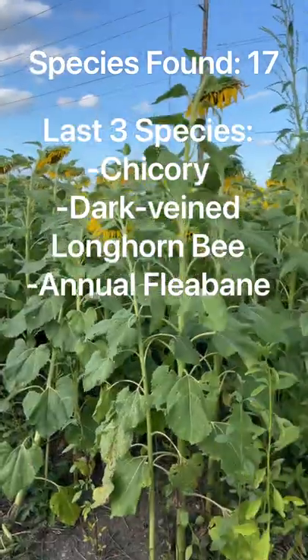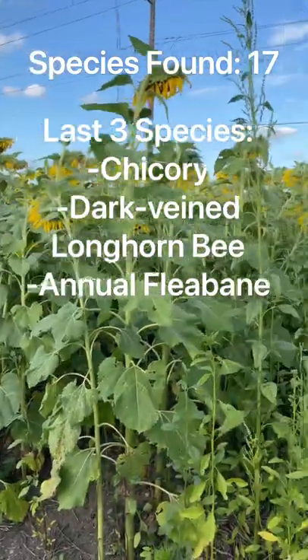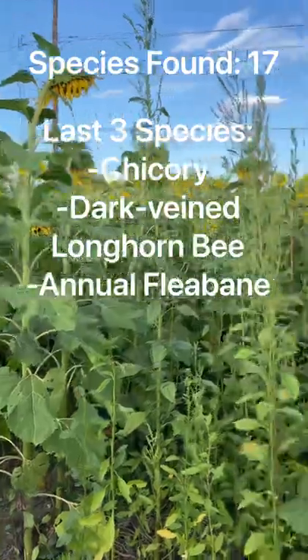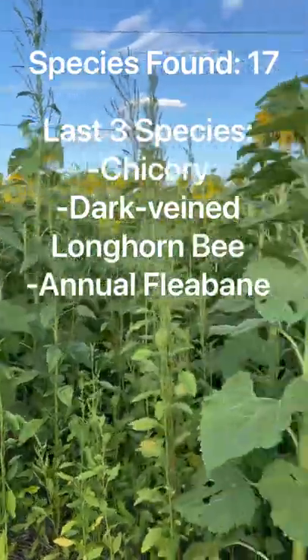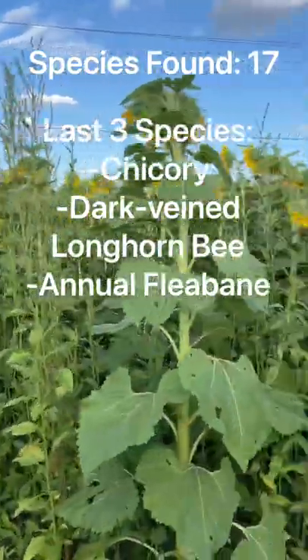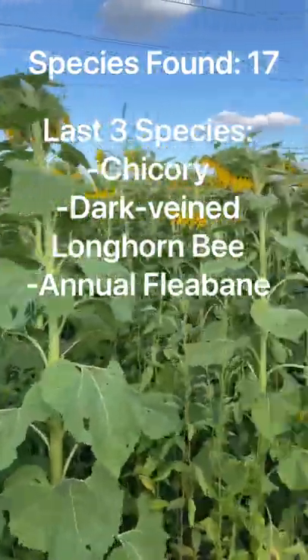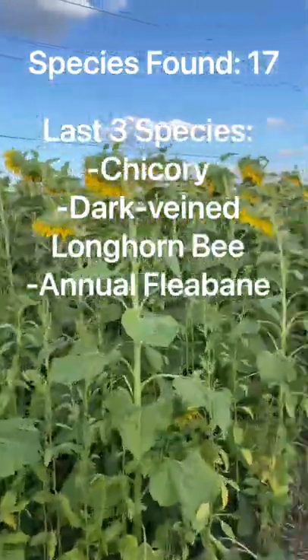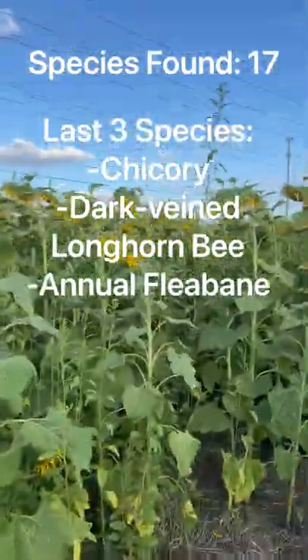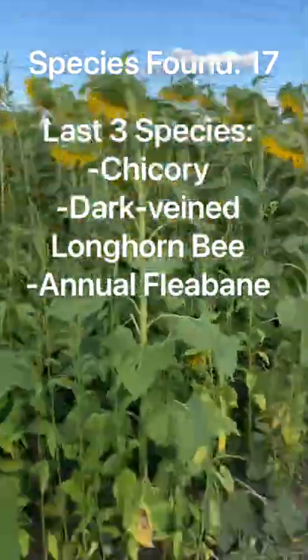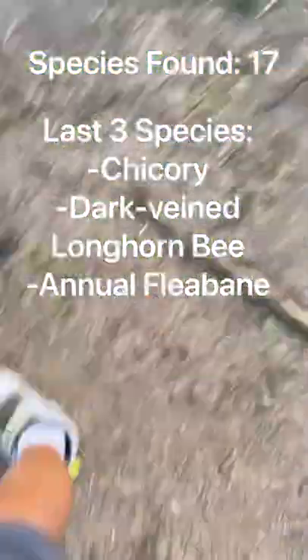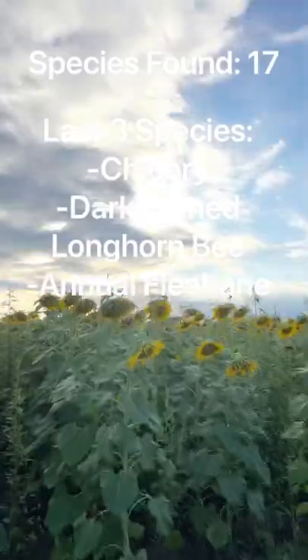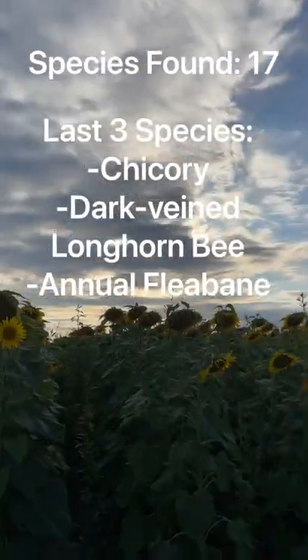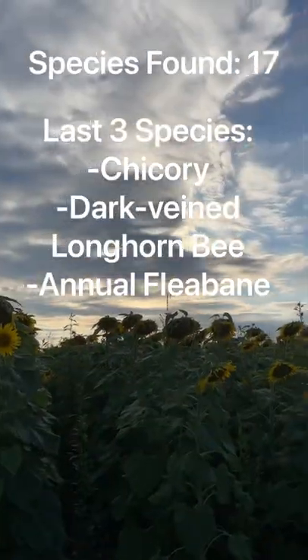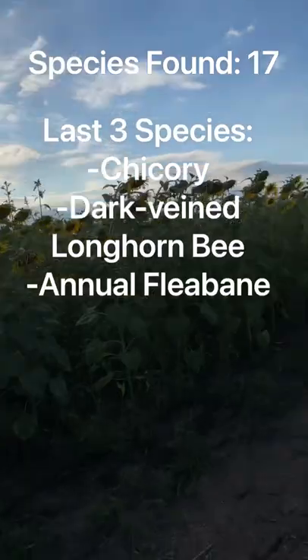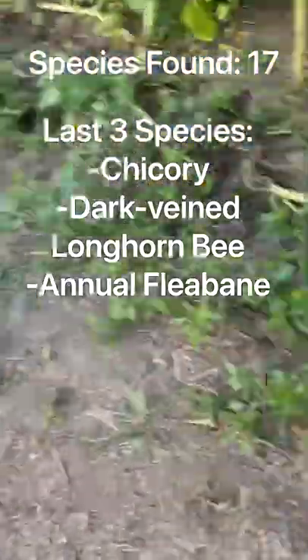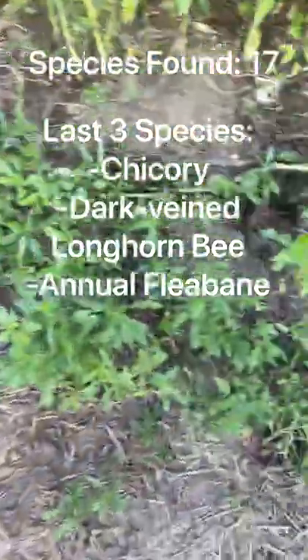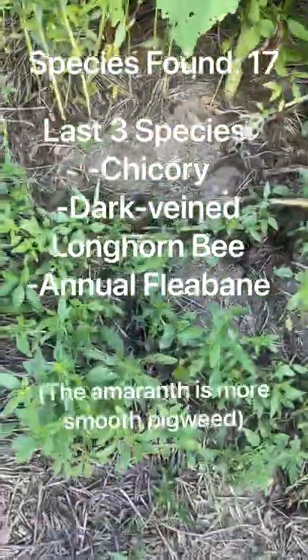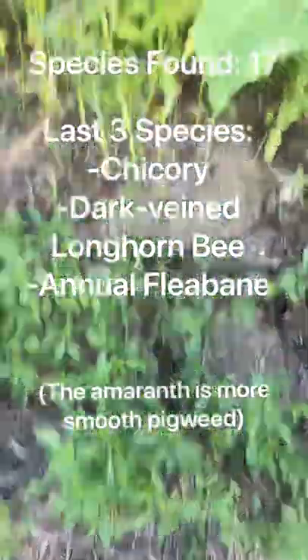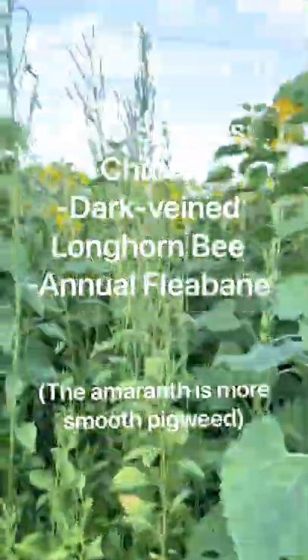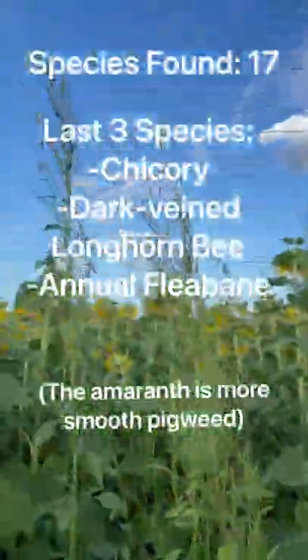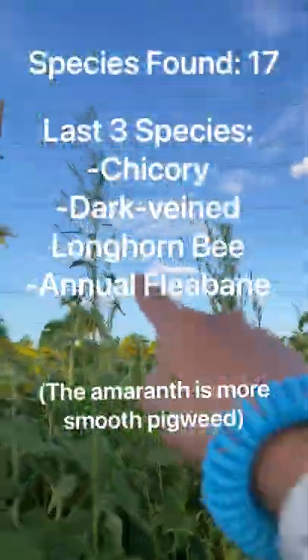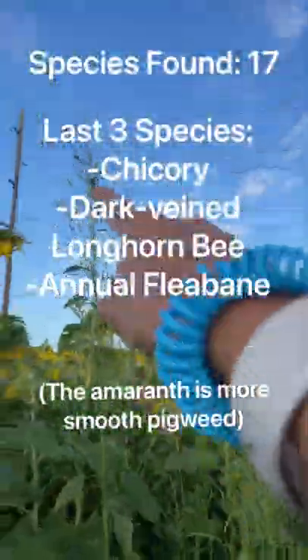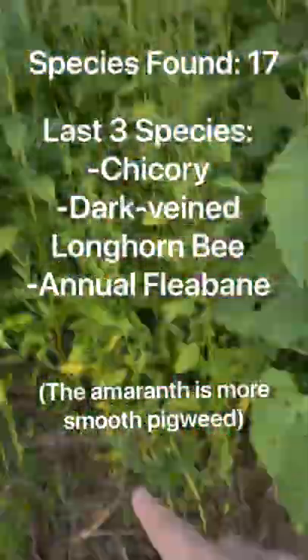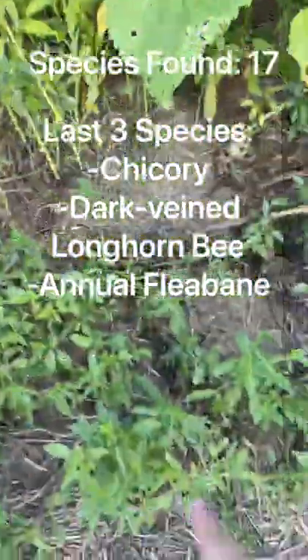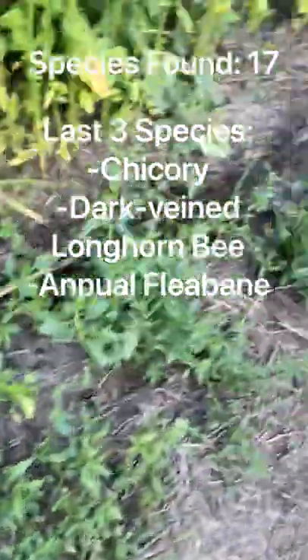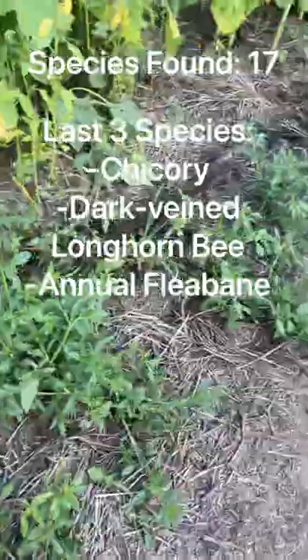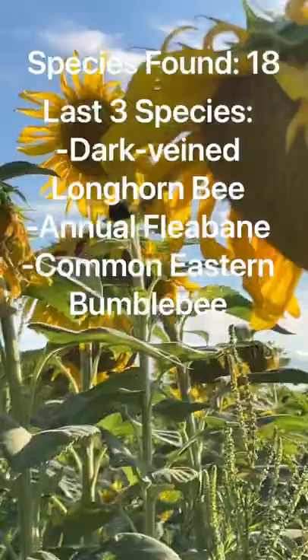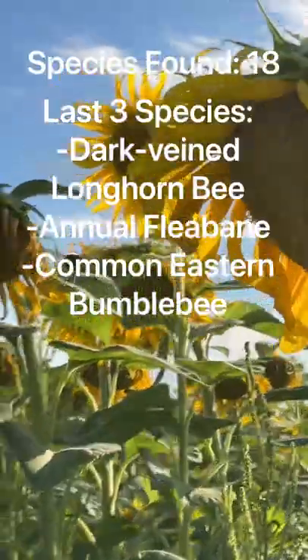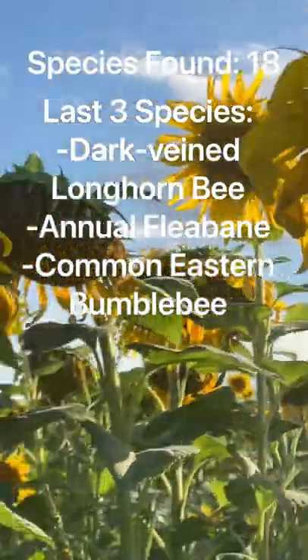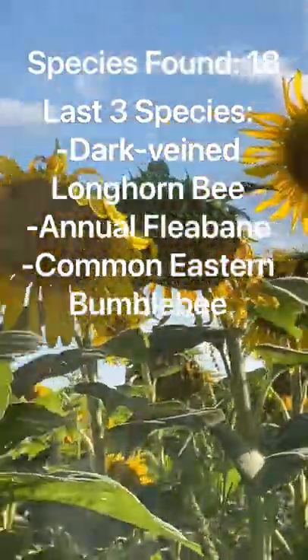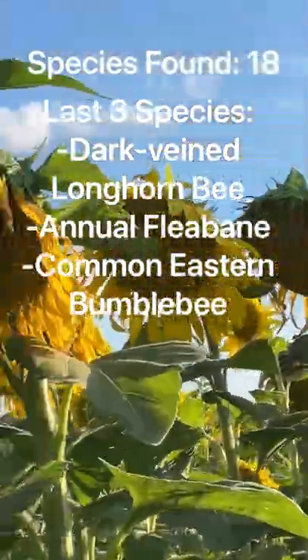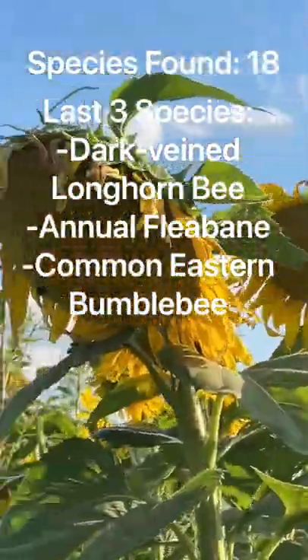Apparently all these sunflowers are facing towards the ground and not actually towards the sun. Also there's a lot of amaranth just growing here and here, I think. There even happens to be a common eastern bumblebee over here.